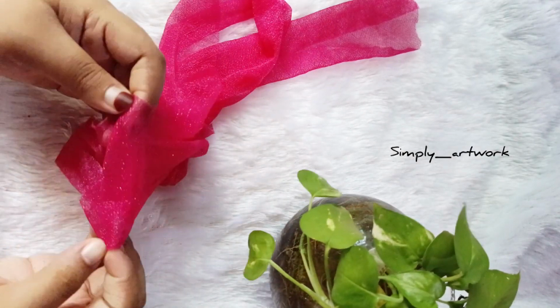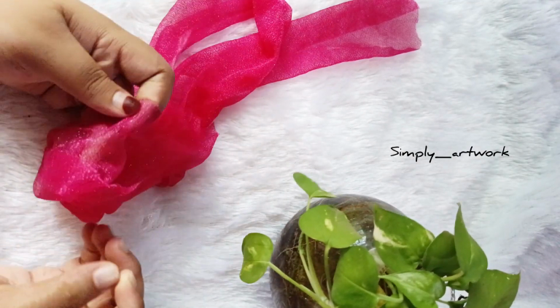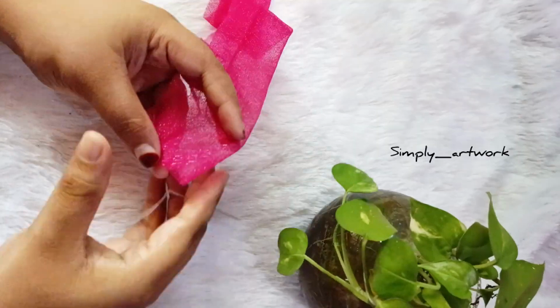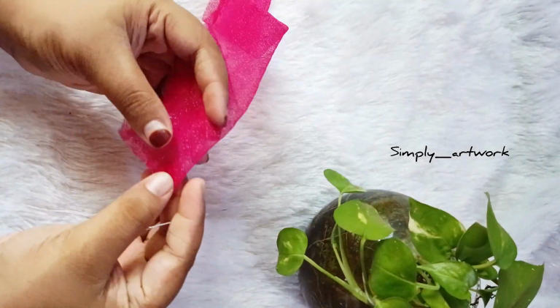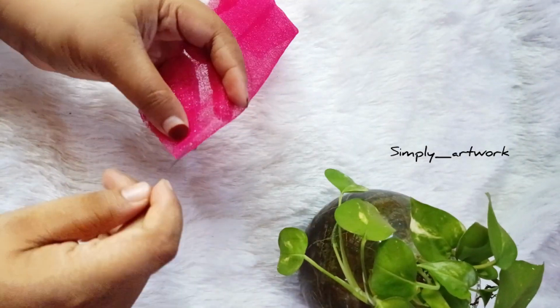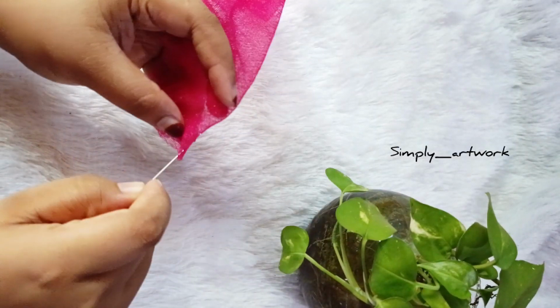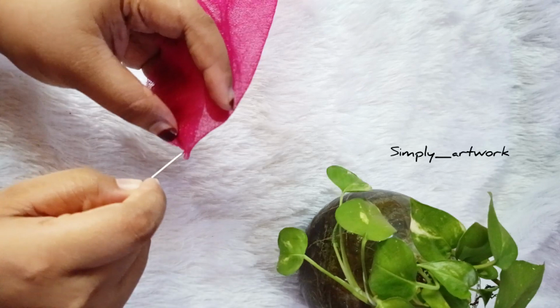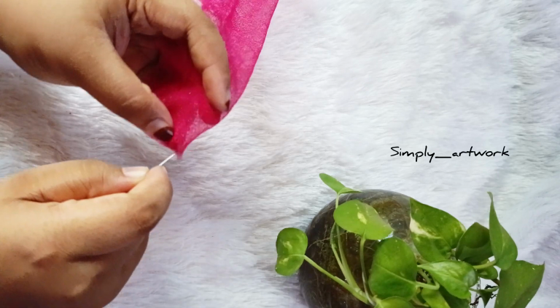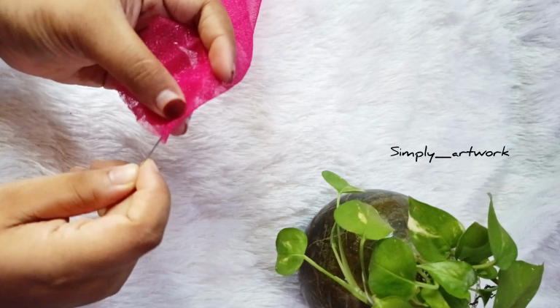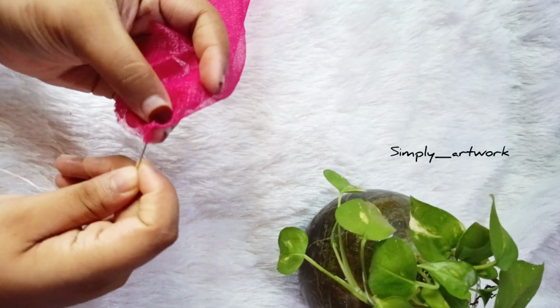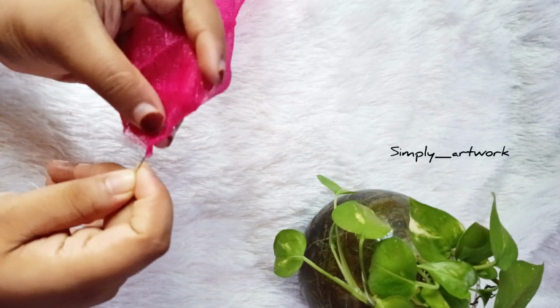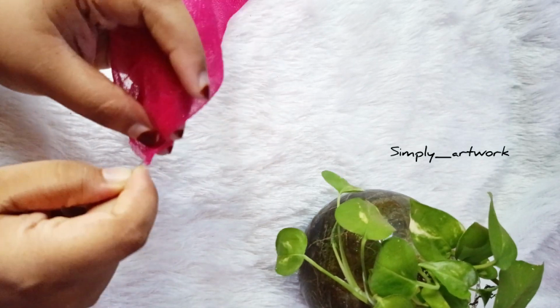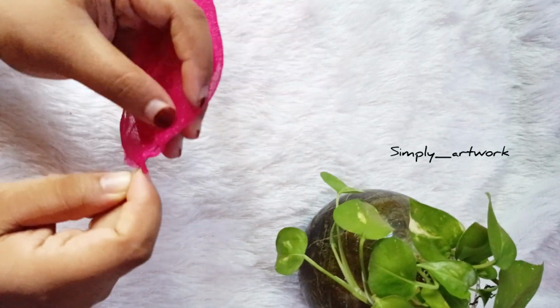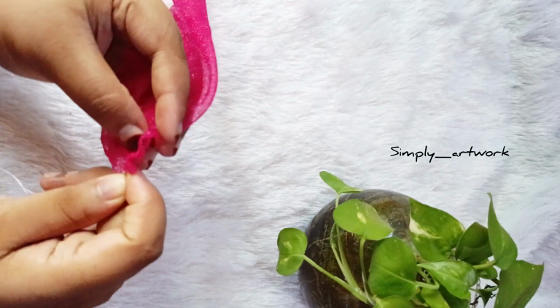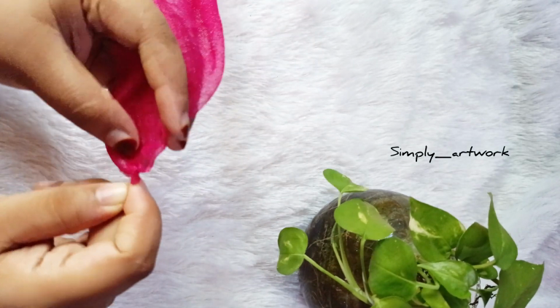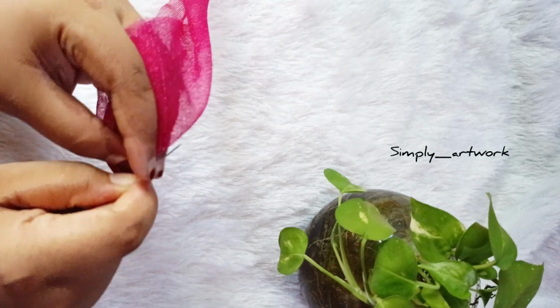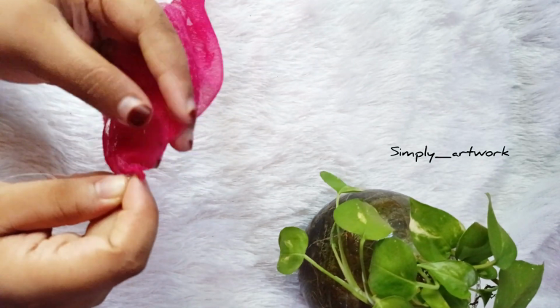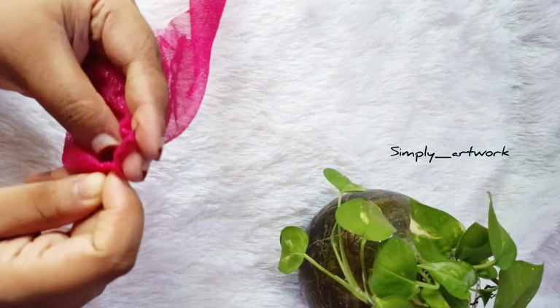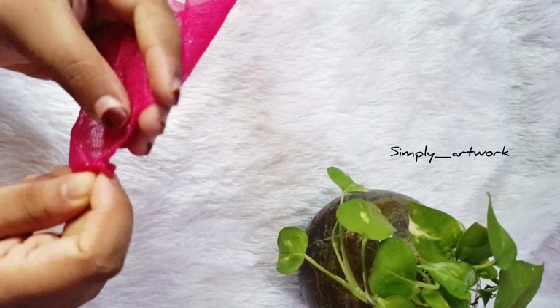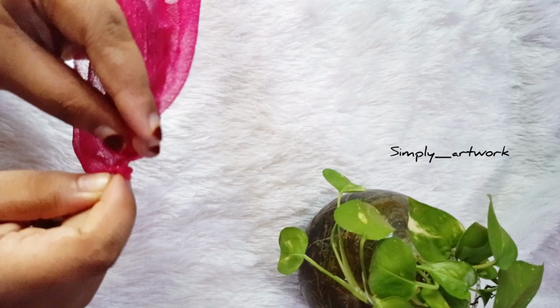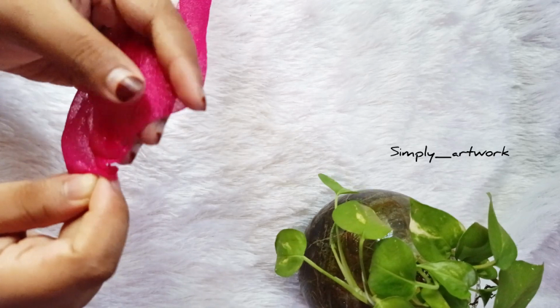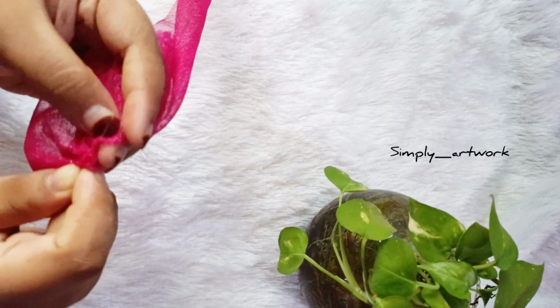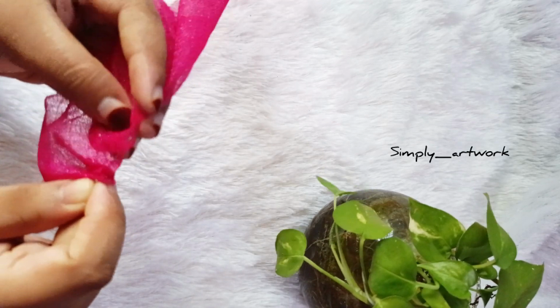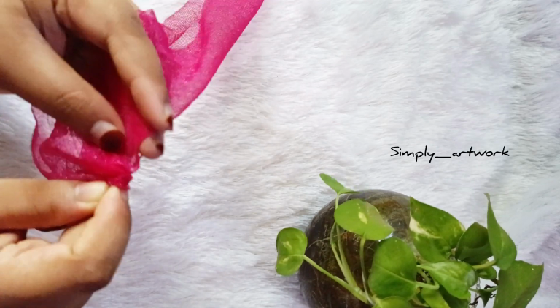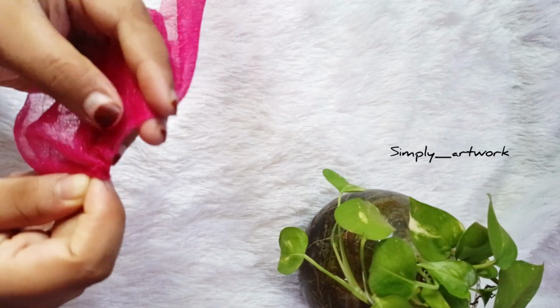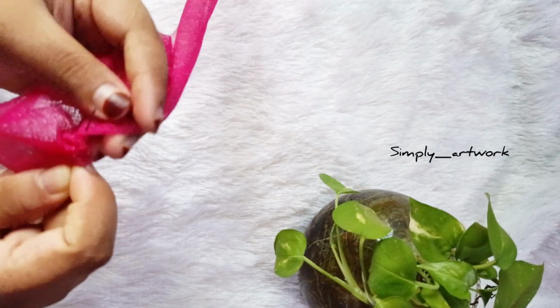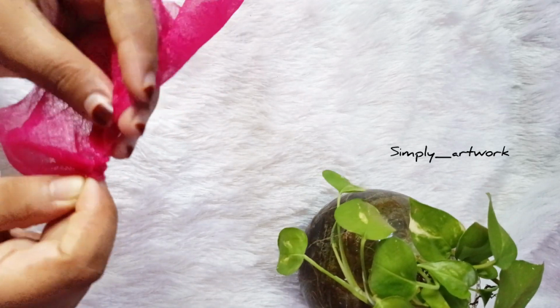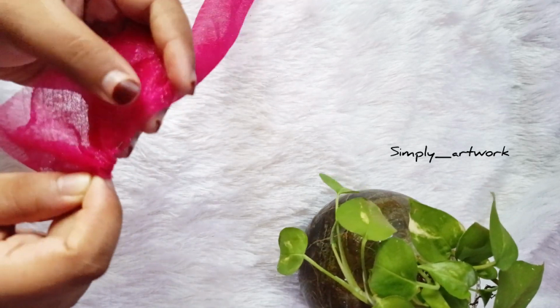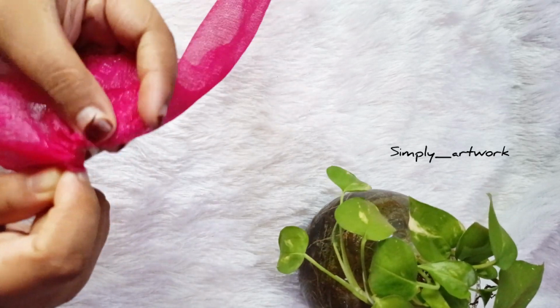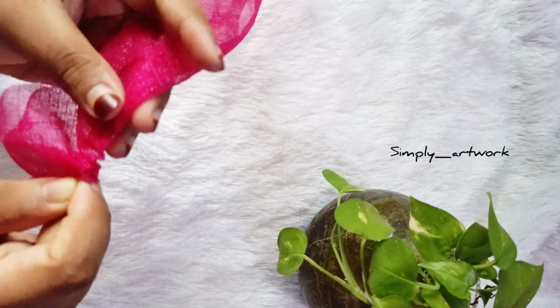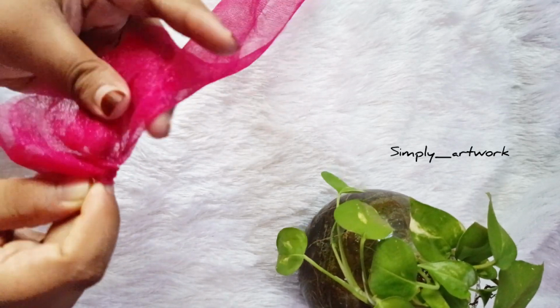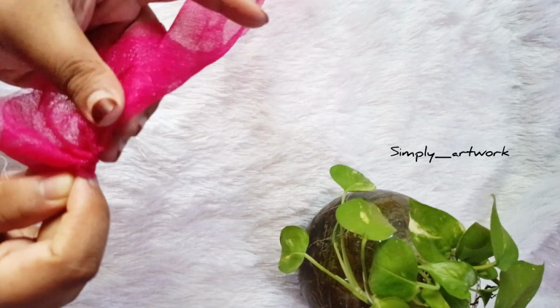We are making a cut piece. We are making a dress and stitch. We are making a piece.